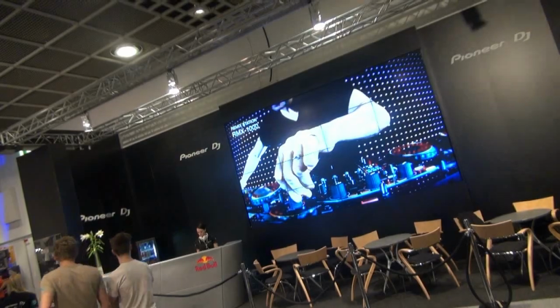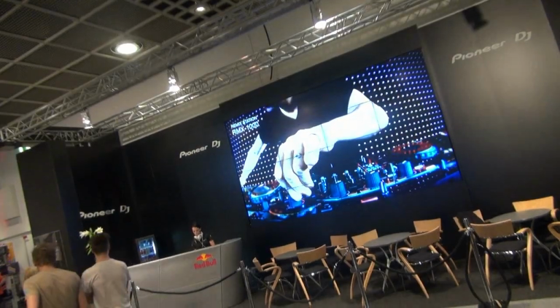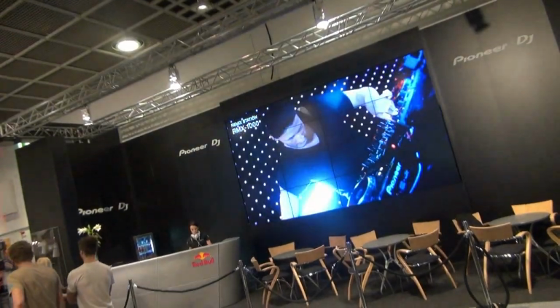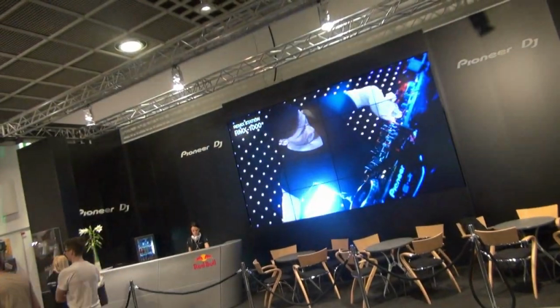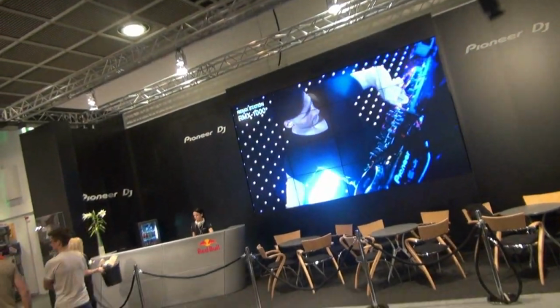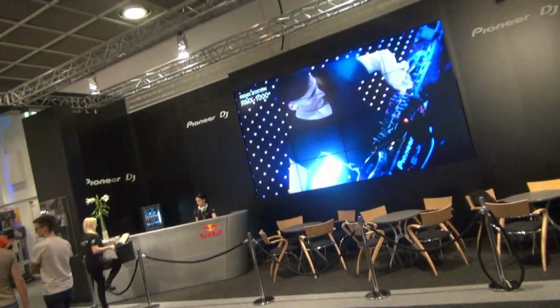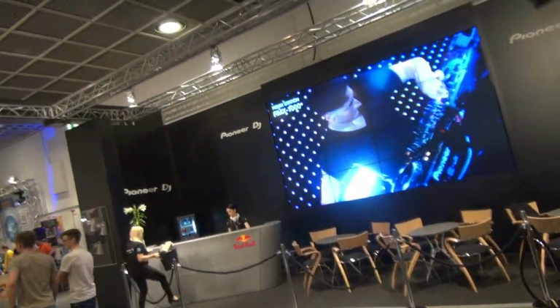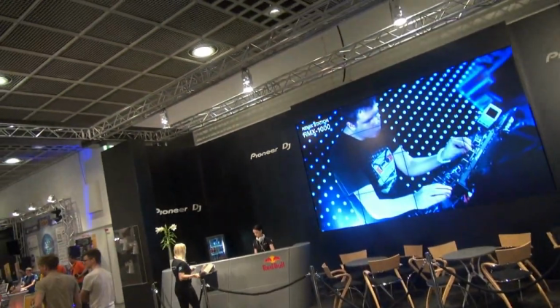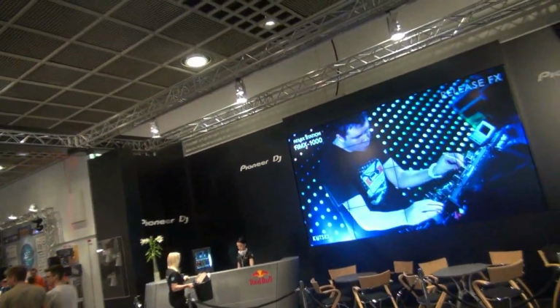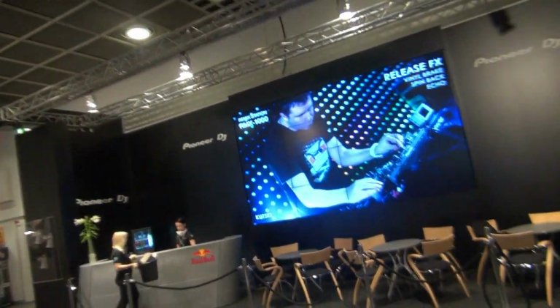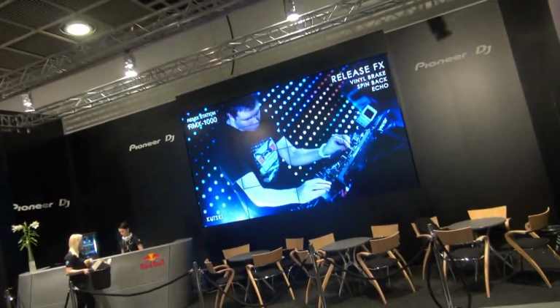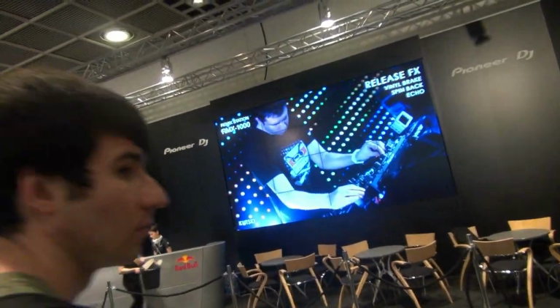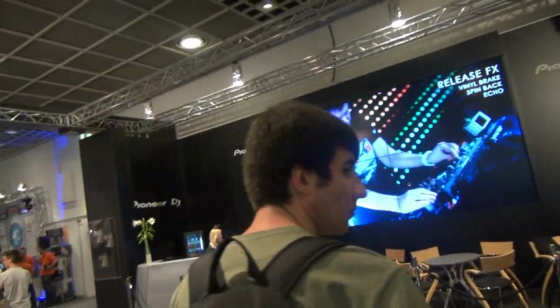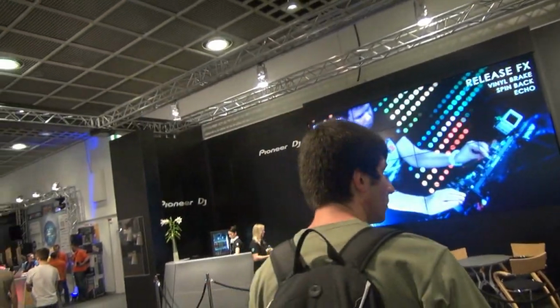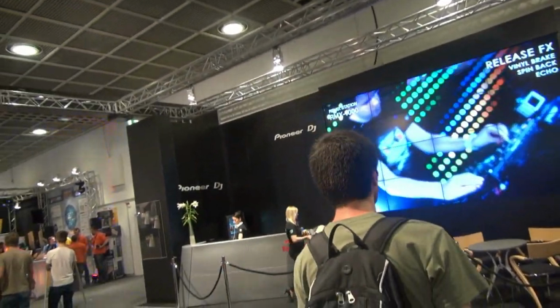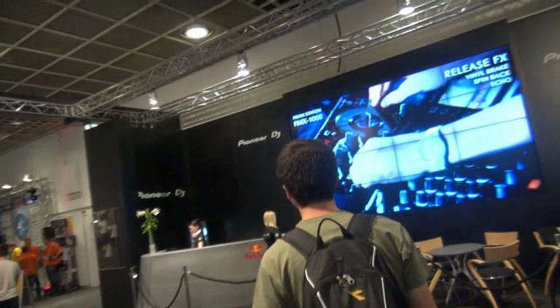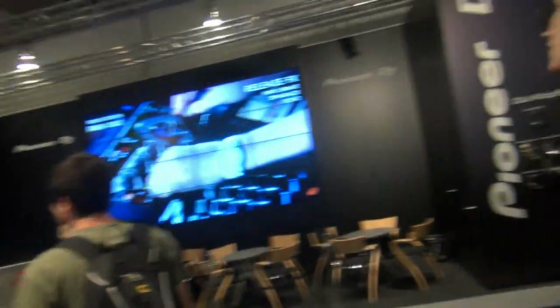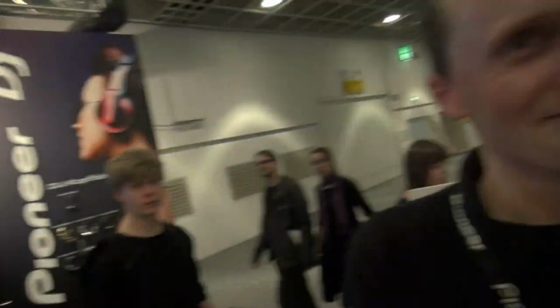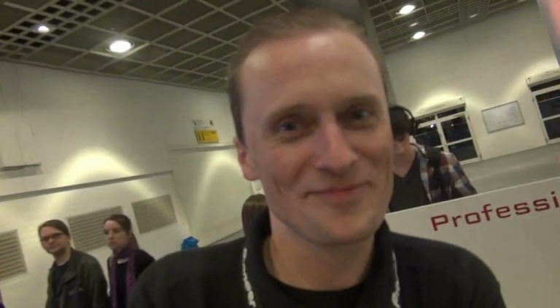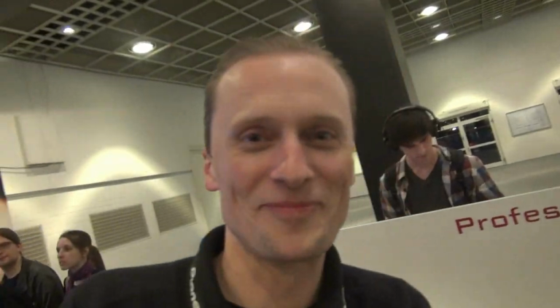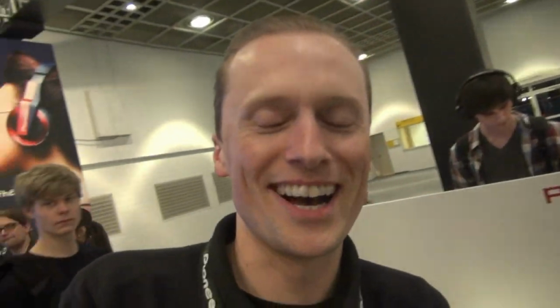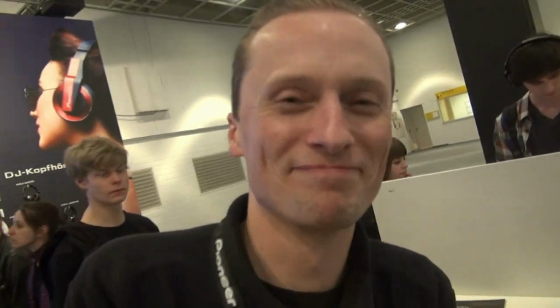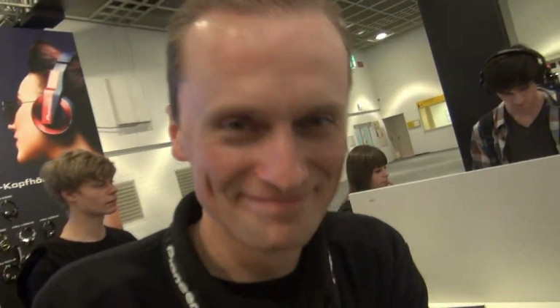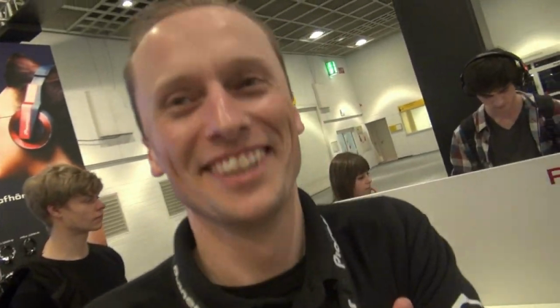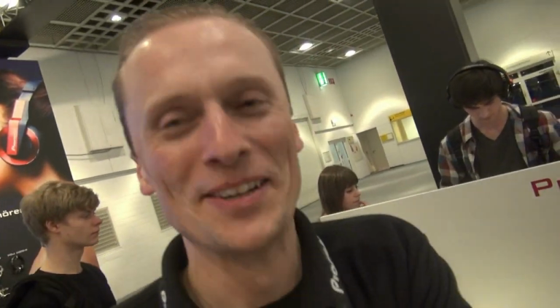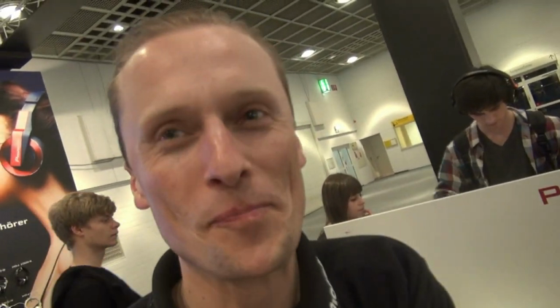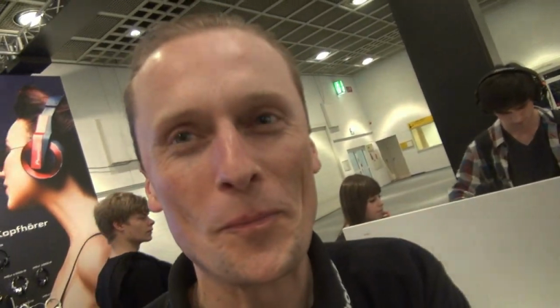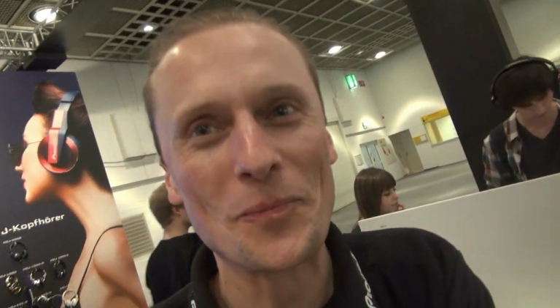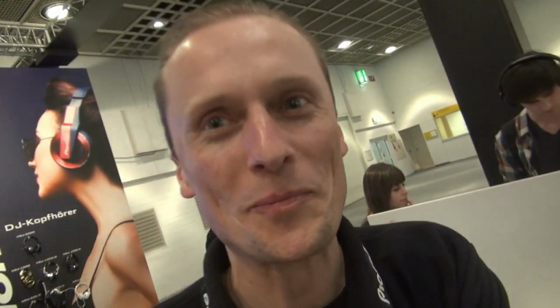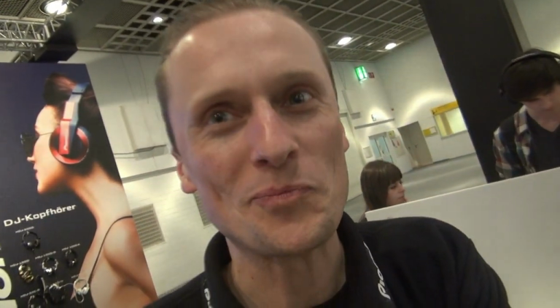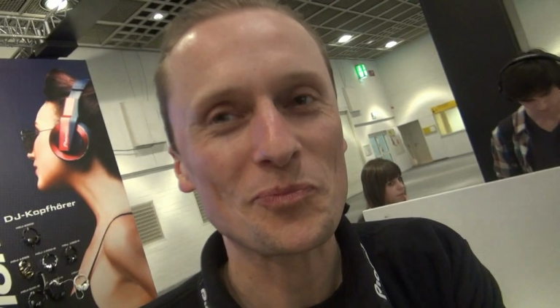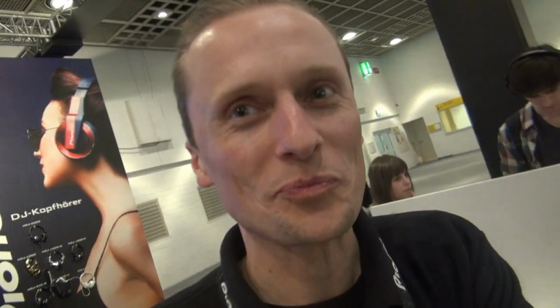We're here at Pioneer Europe in Germany at Music Messe 2012 with Steve from Pioneer. Show us the new toy — what do we have here?